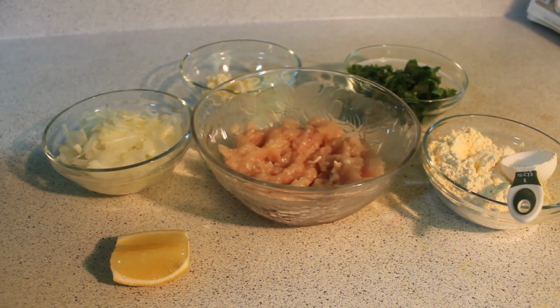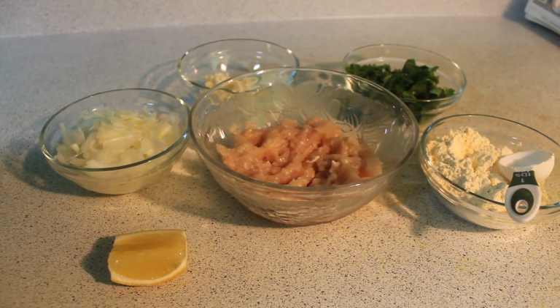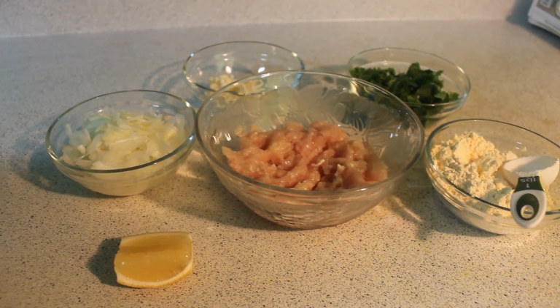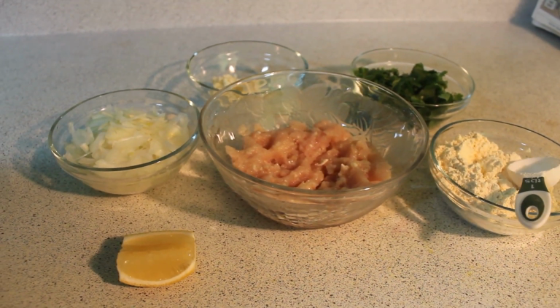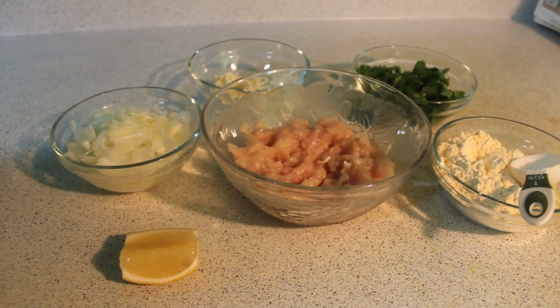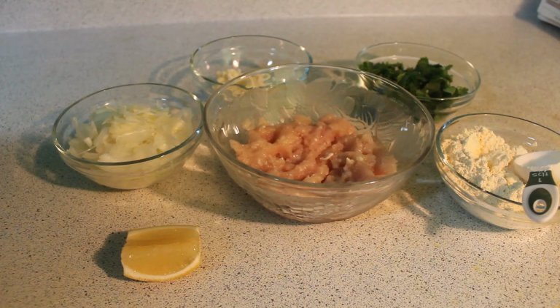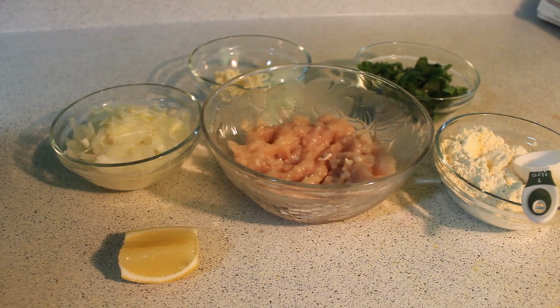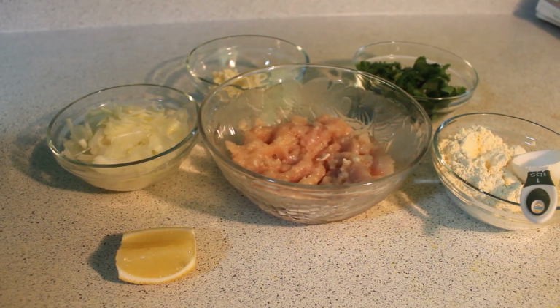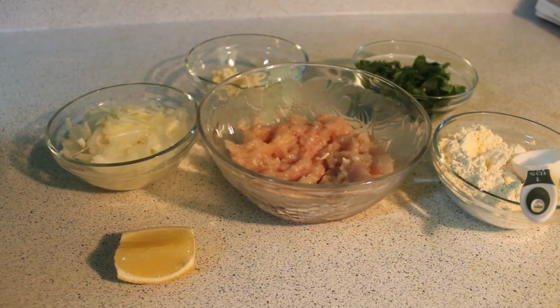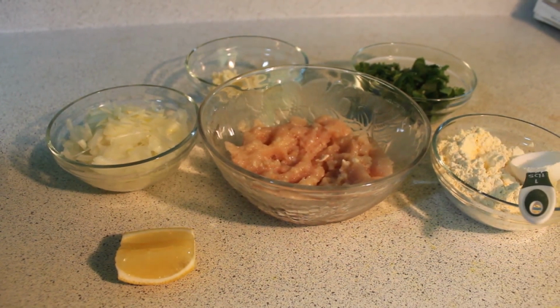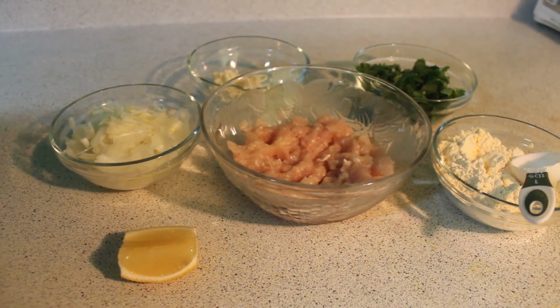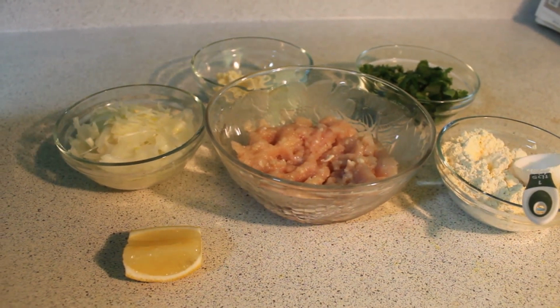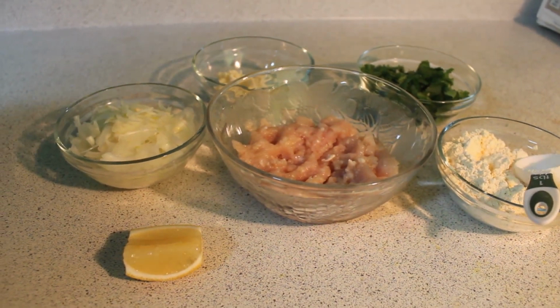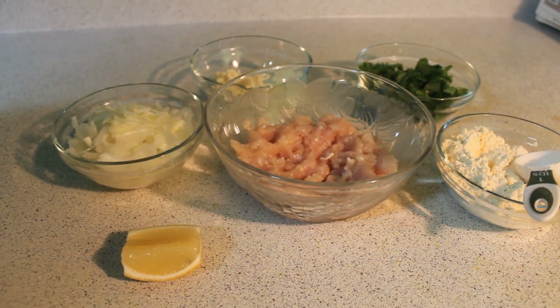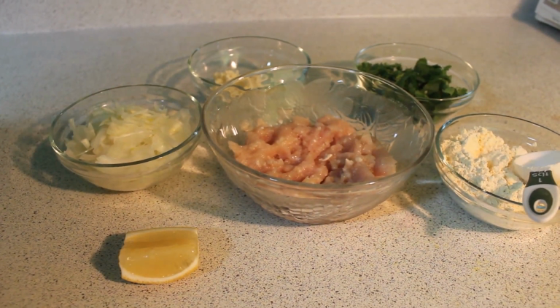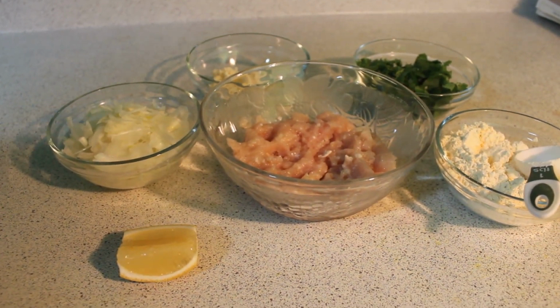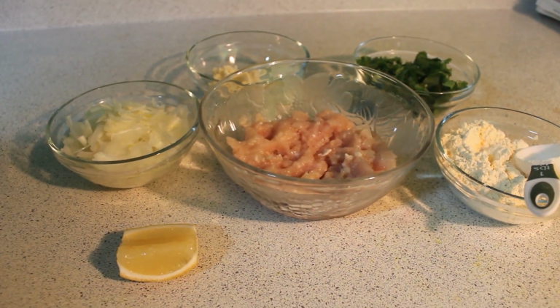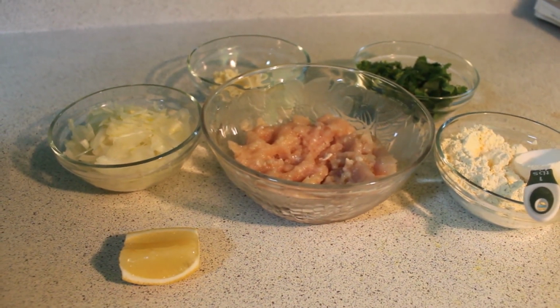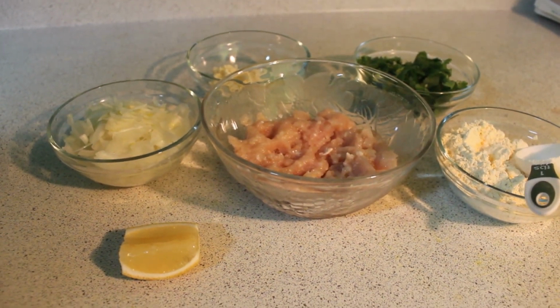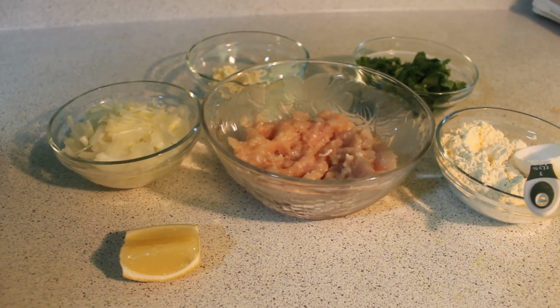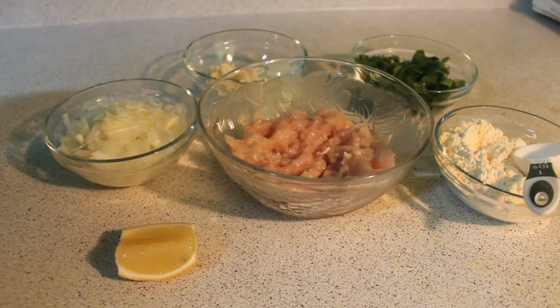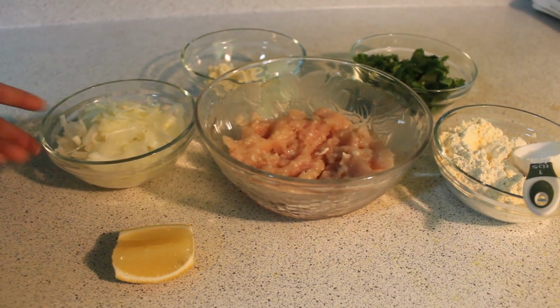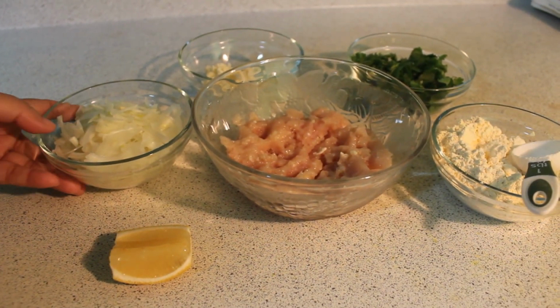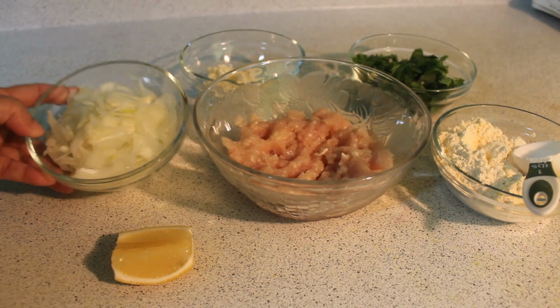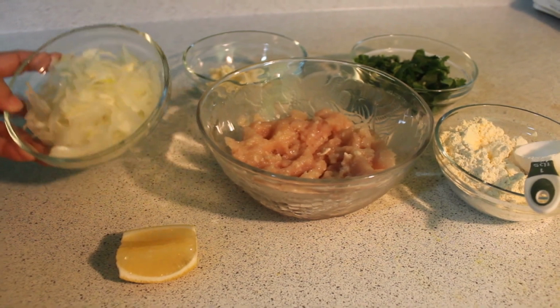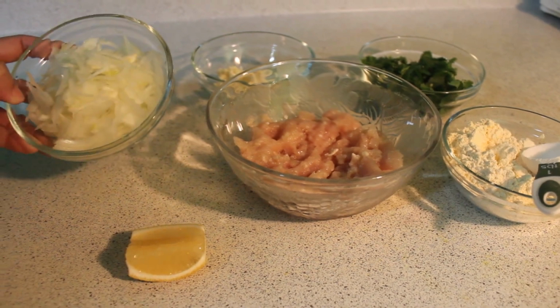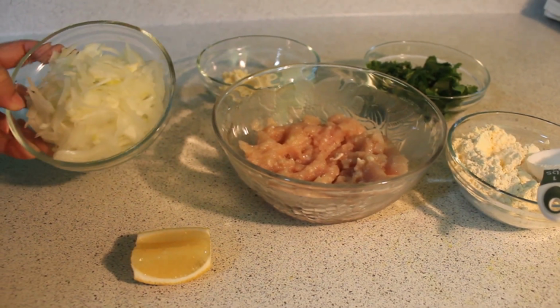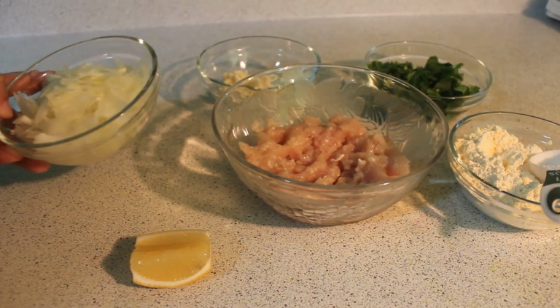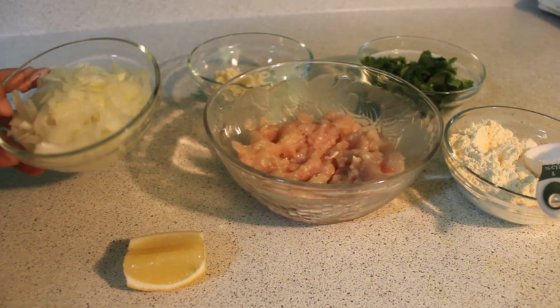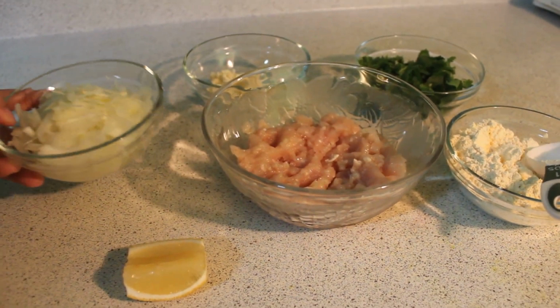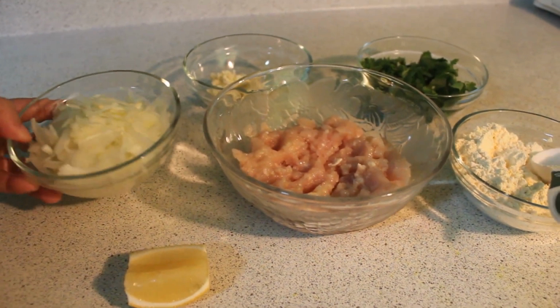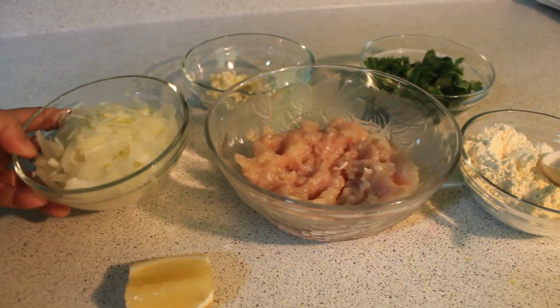Here we are making chicken keema — one pounder, almost one cup.